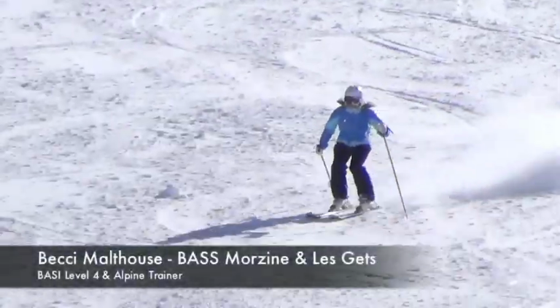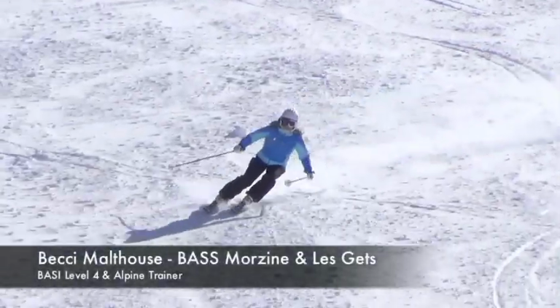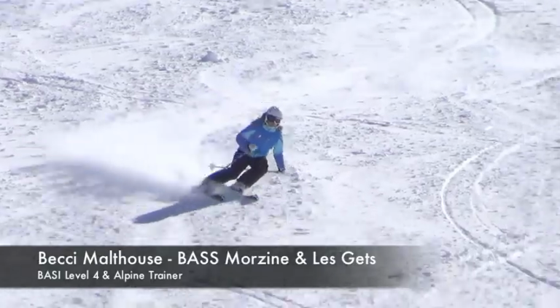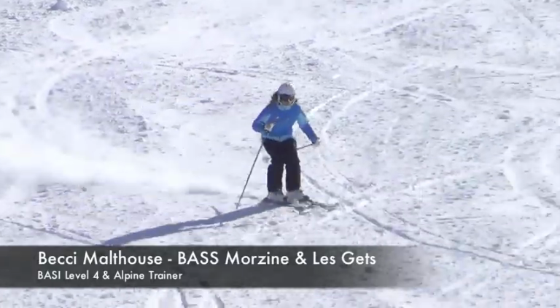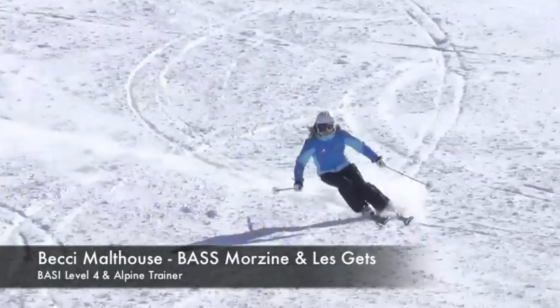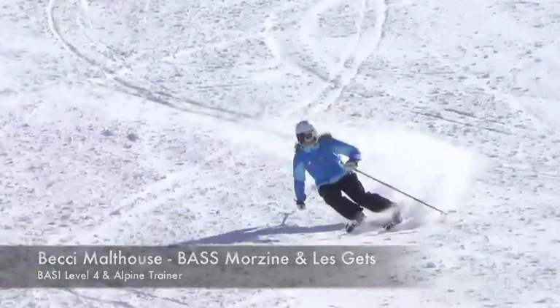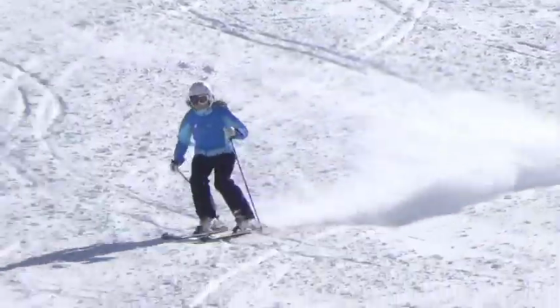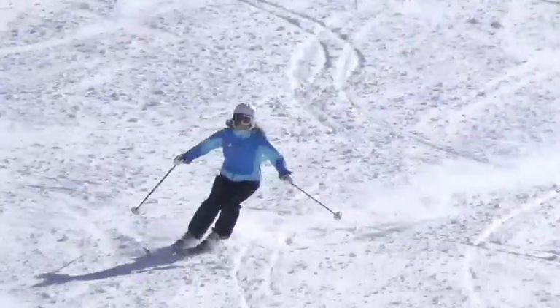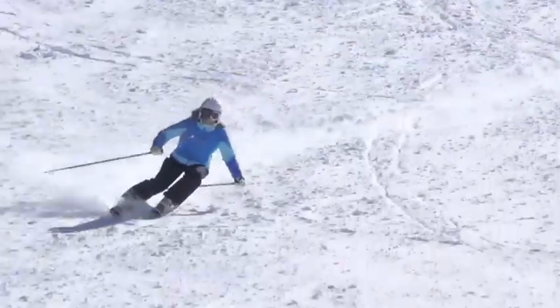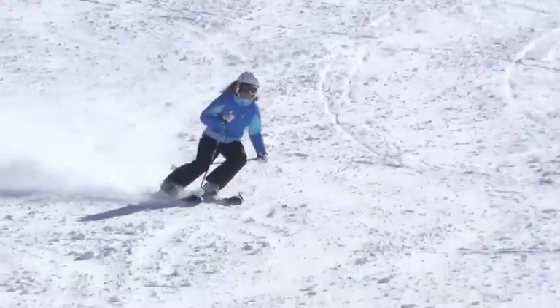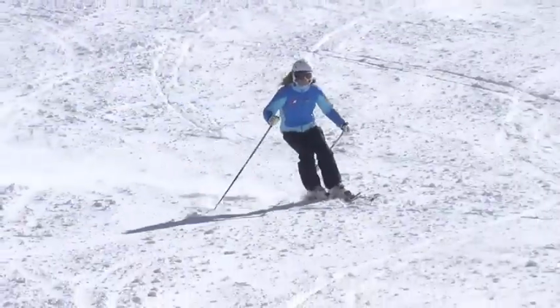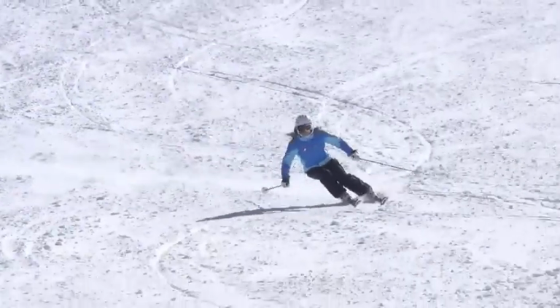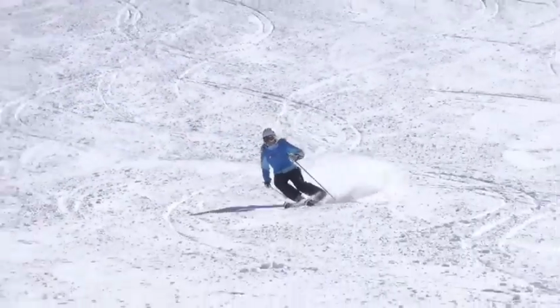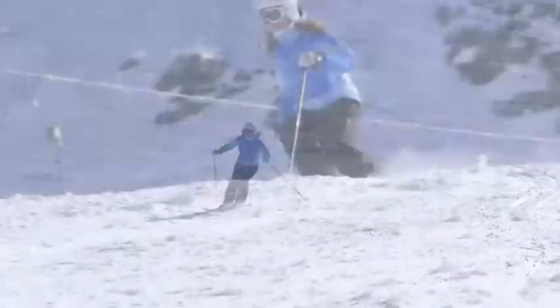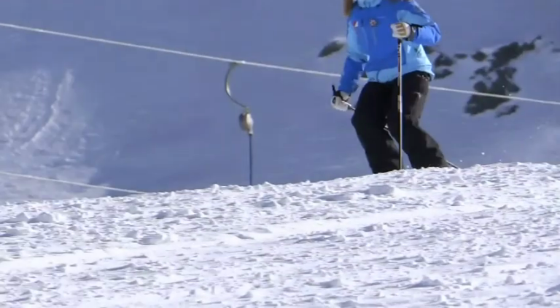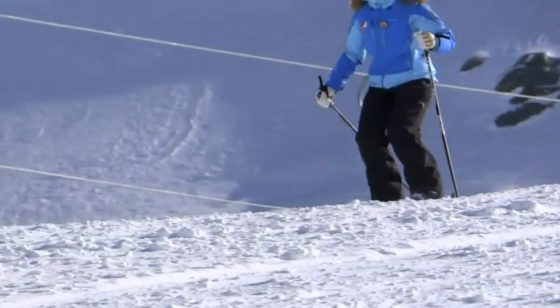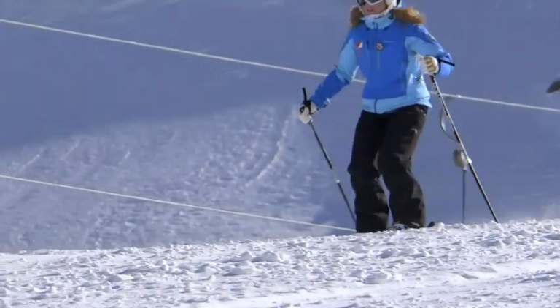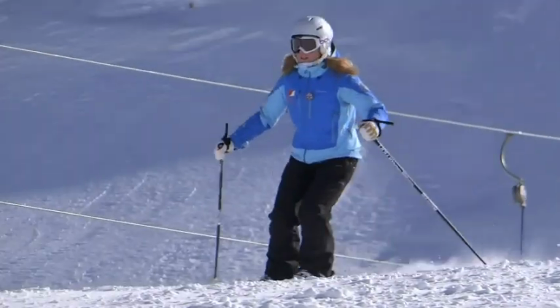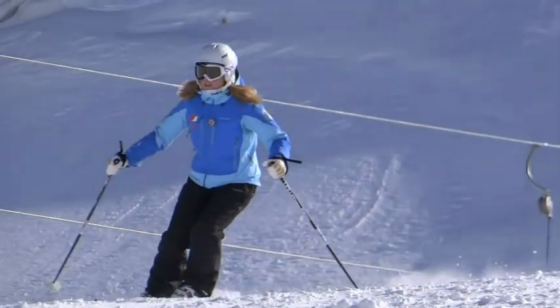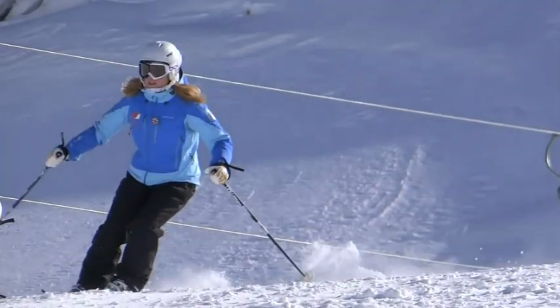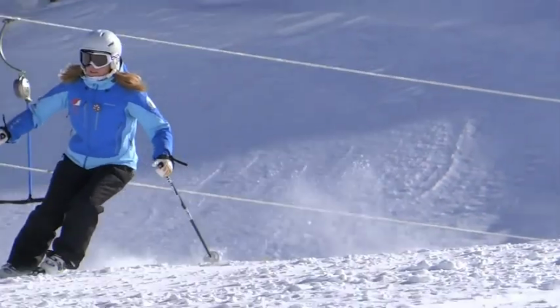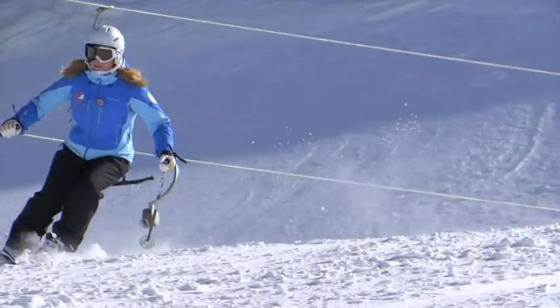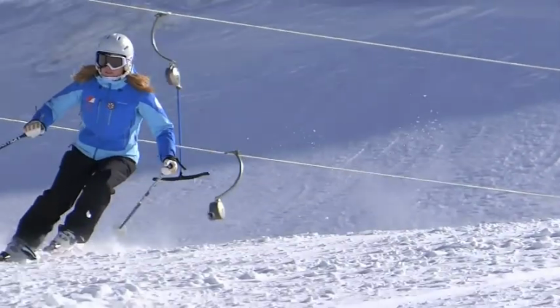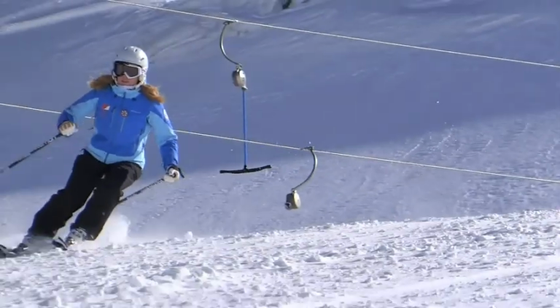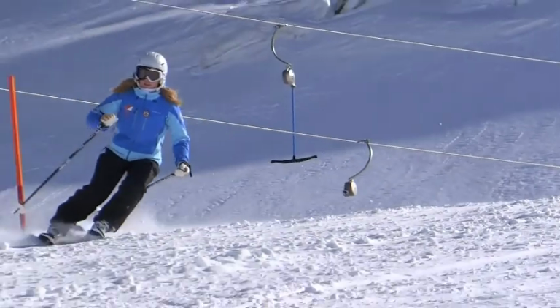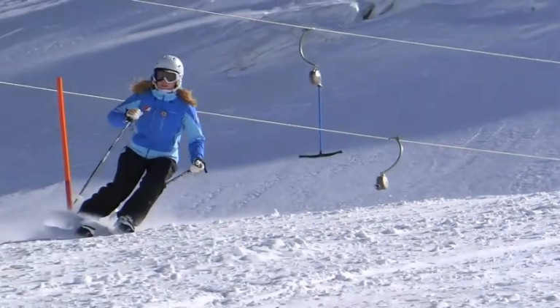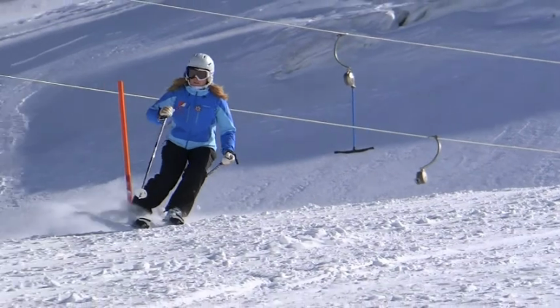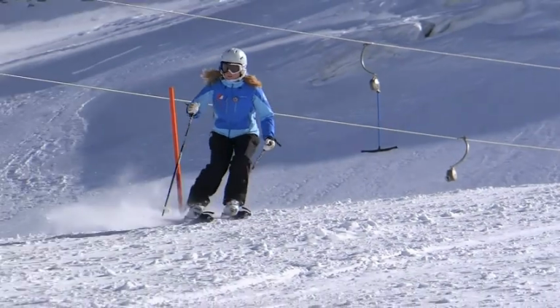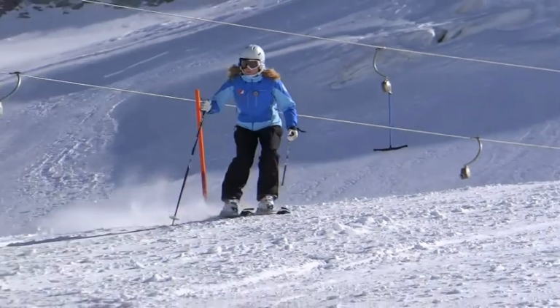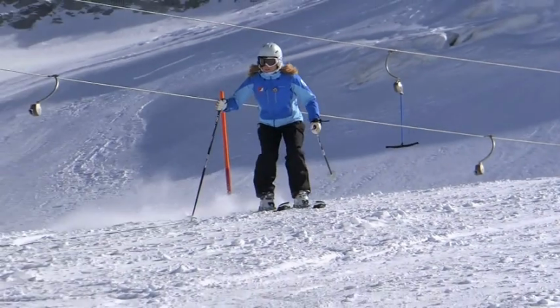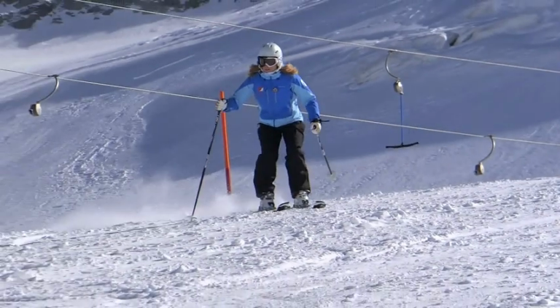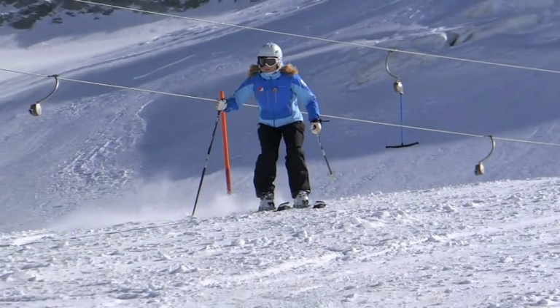Parallel turning relies on both skis changing from one set of edges to the other at the same time. To help you achieve a smooth, easy transition, notice the moment when both skis are flat on the snow between turns.